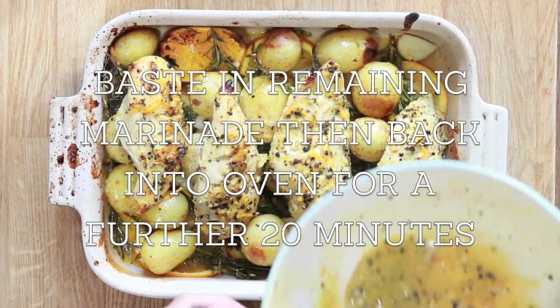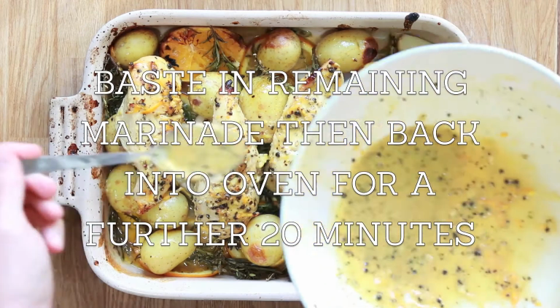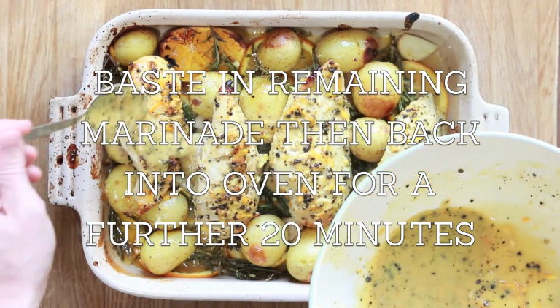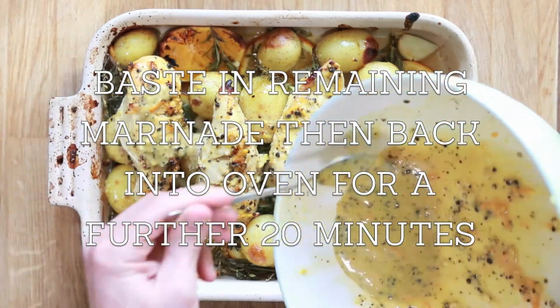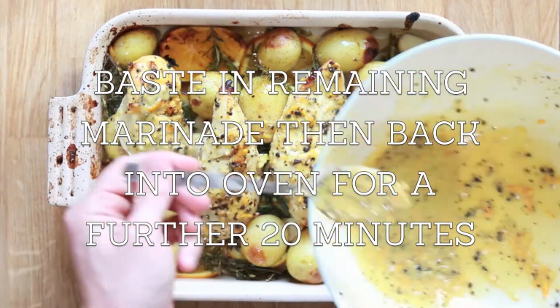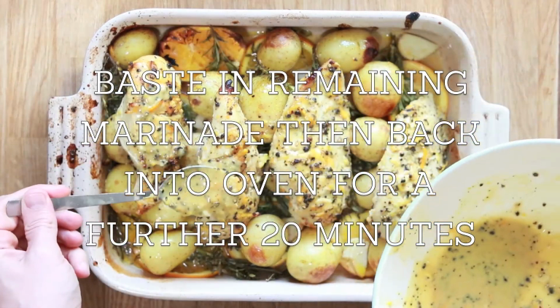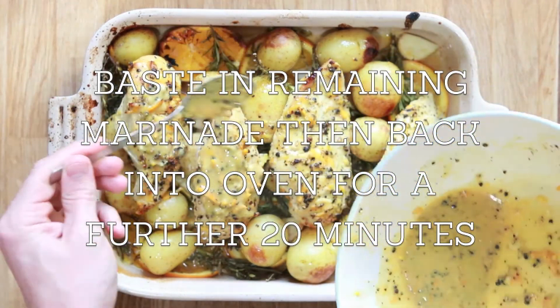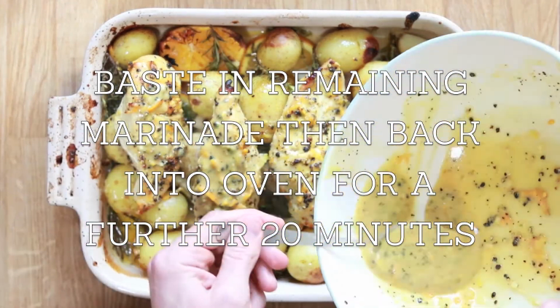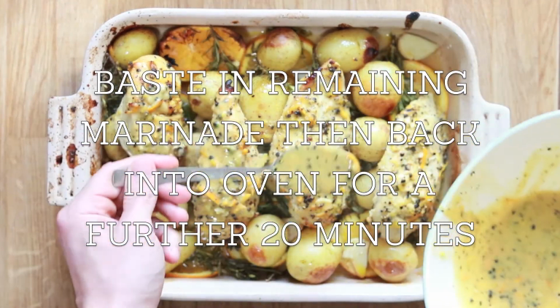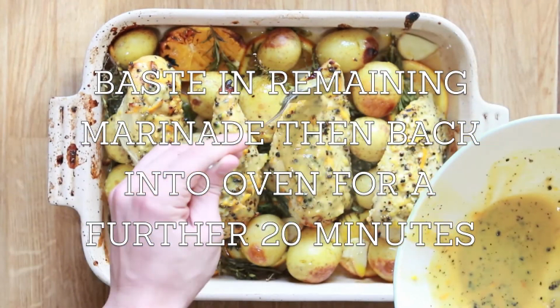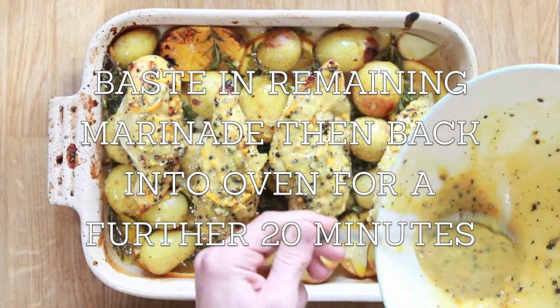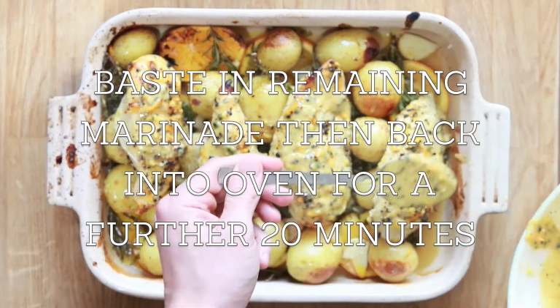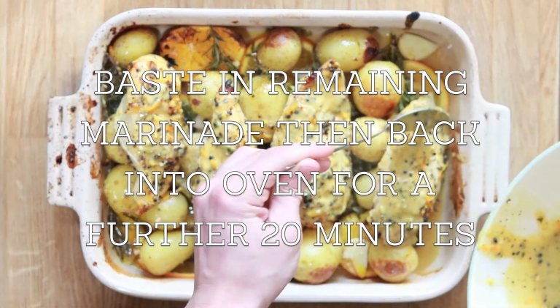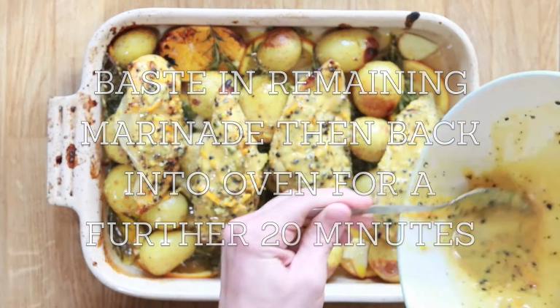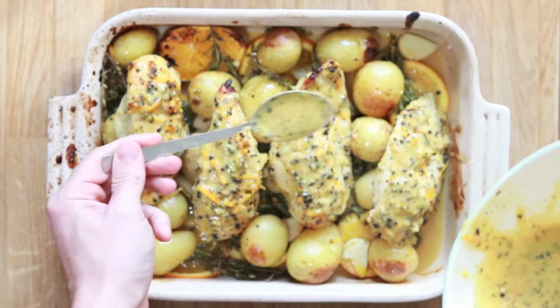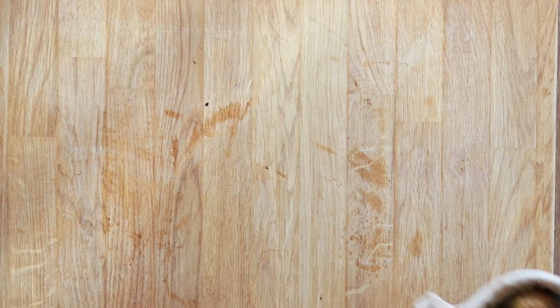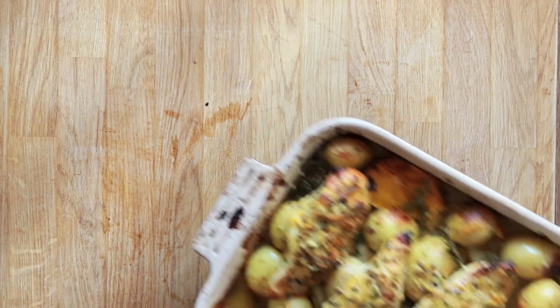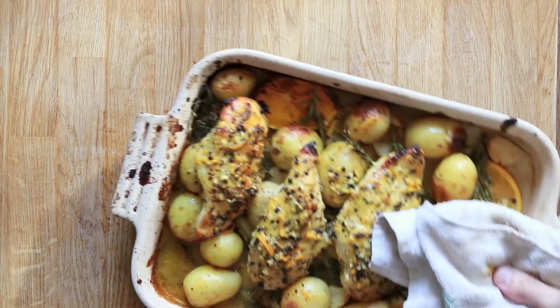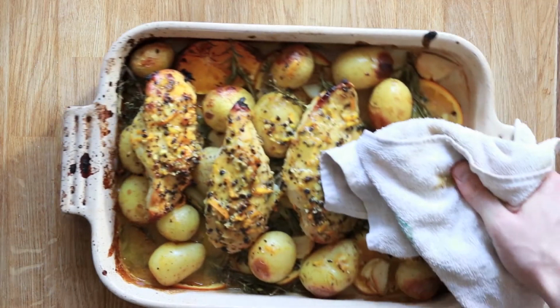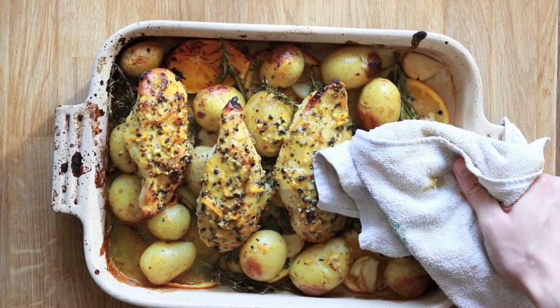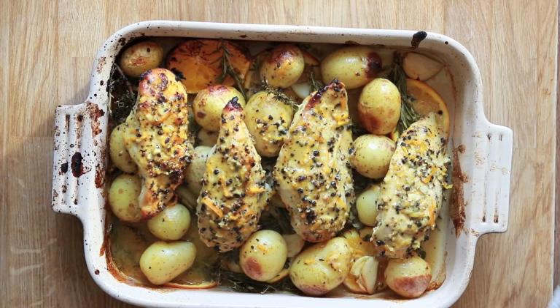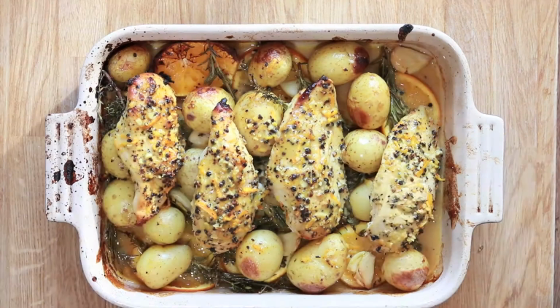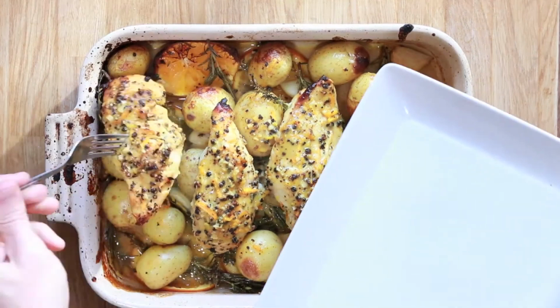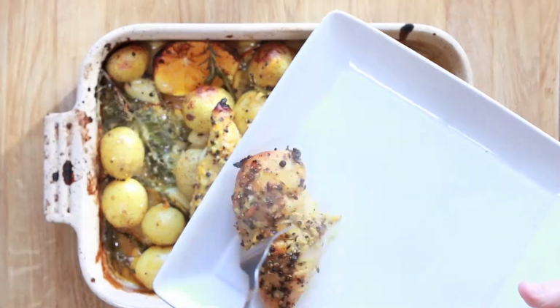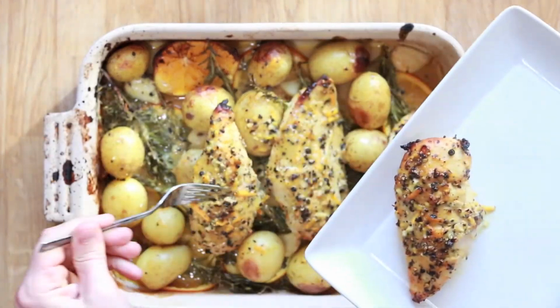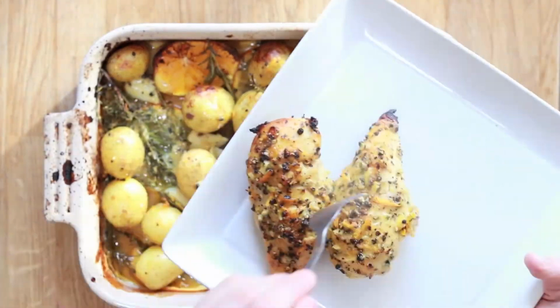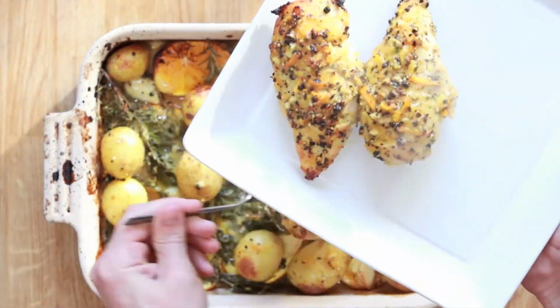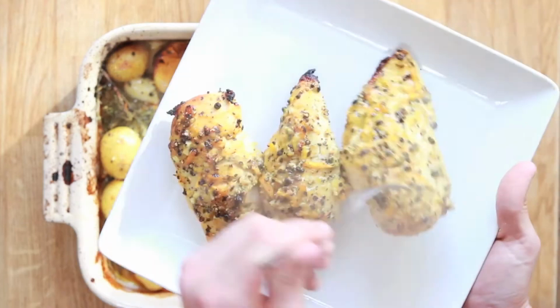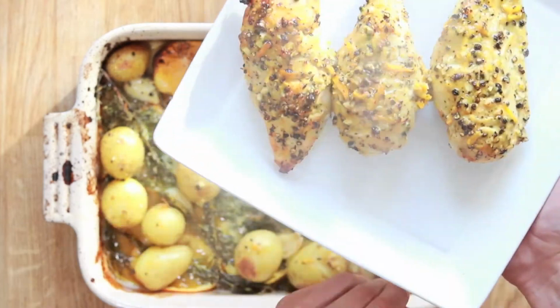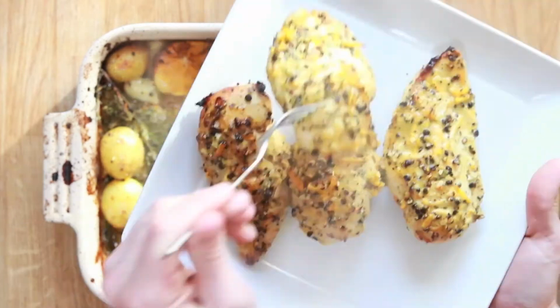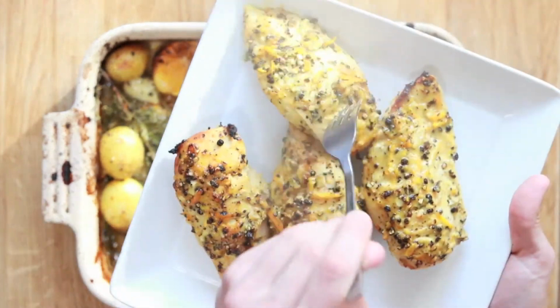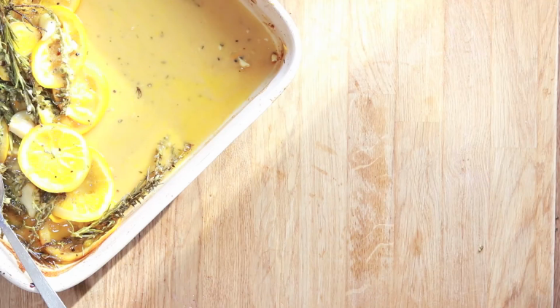That's been done halfway now — 20 minutes in. We're going to add the remaining marinade on top and then pop them back in for a further 20 minutes at the same temperature. Now pull the chicken breasts out and just leave them to rest for a couple of minutes.